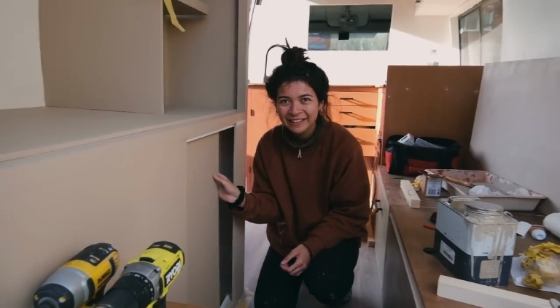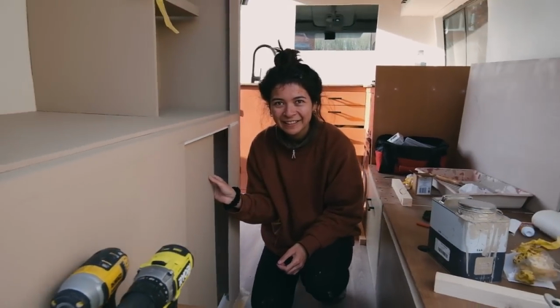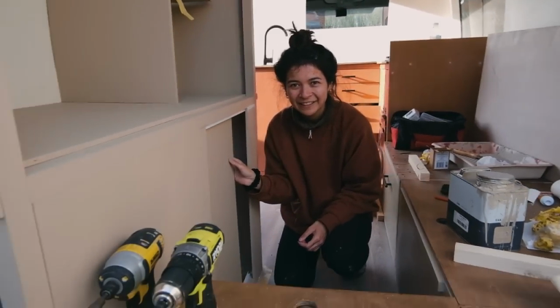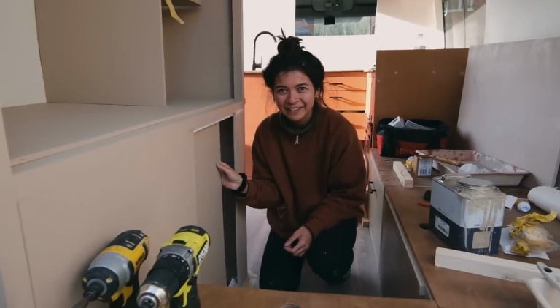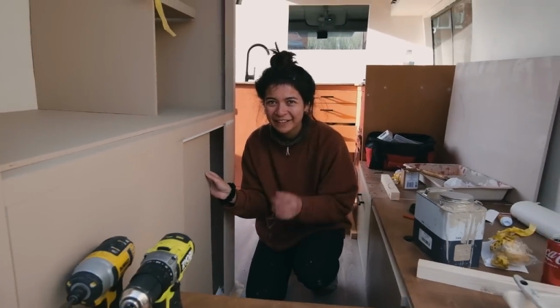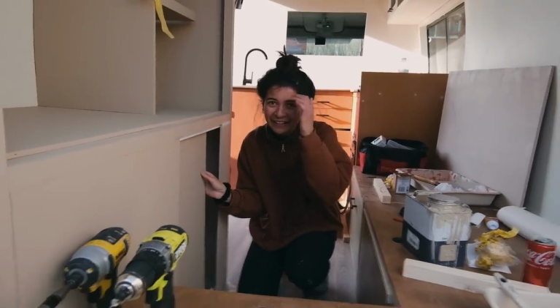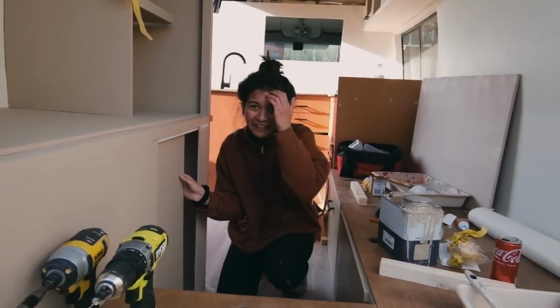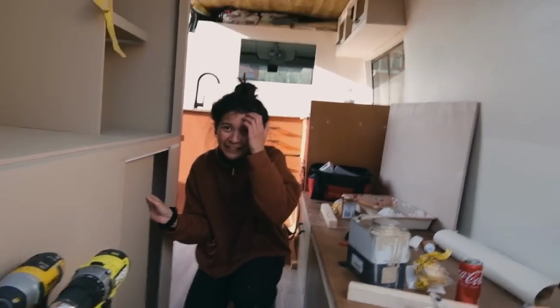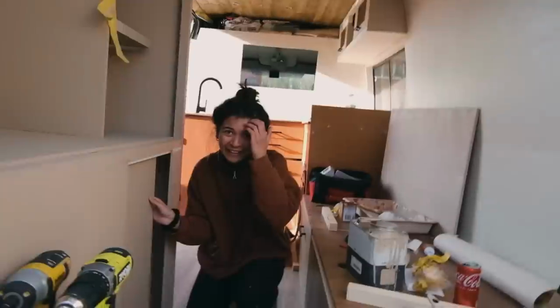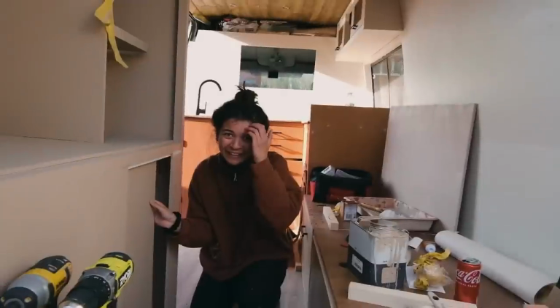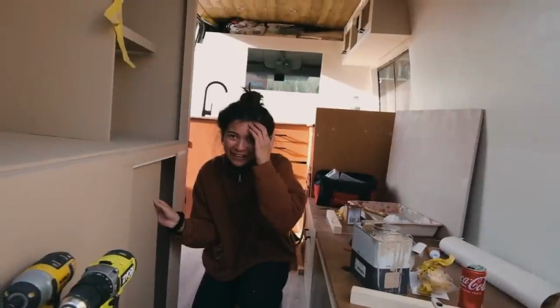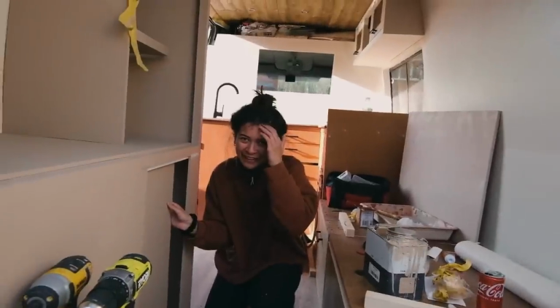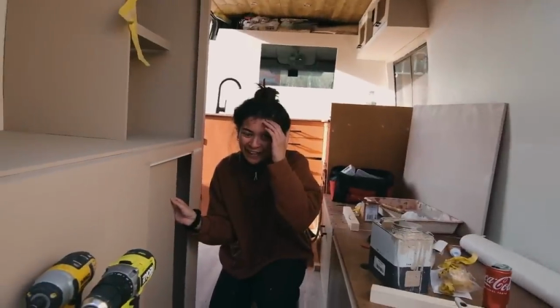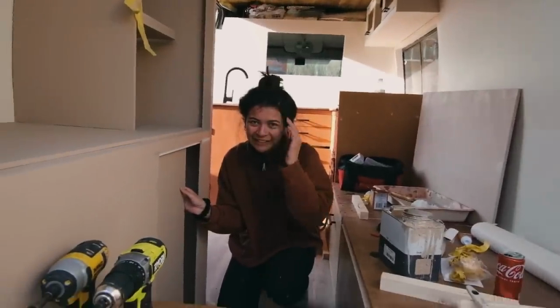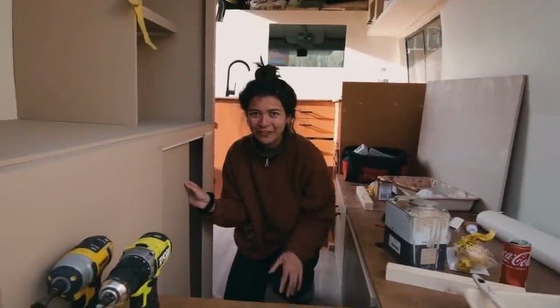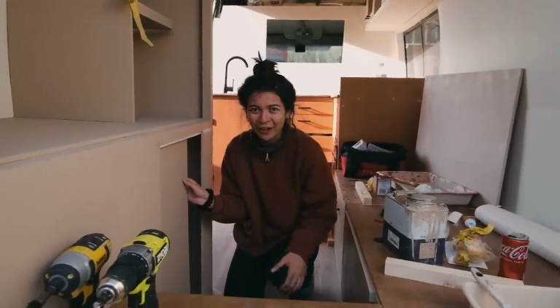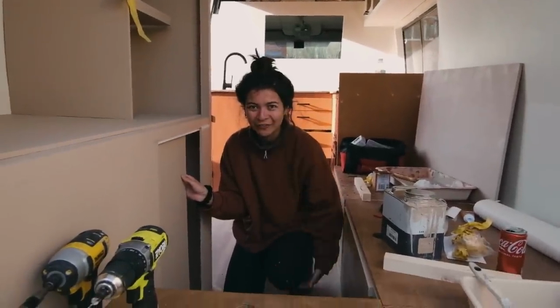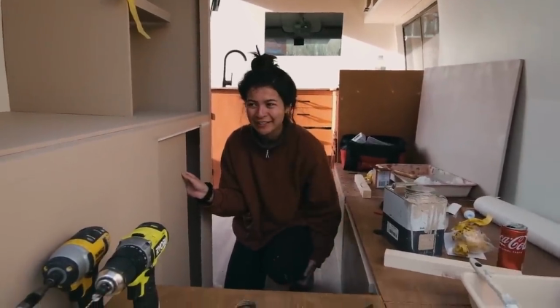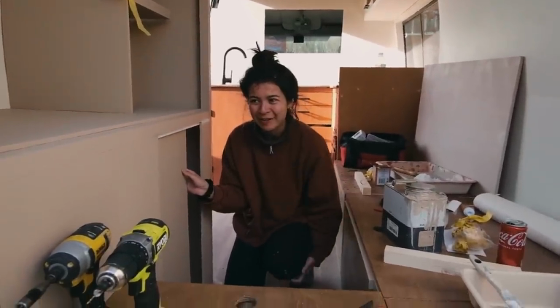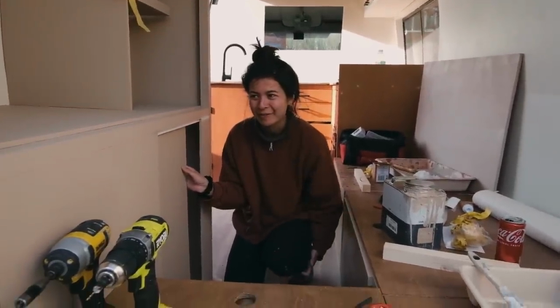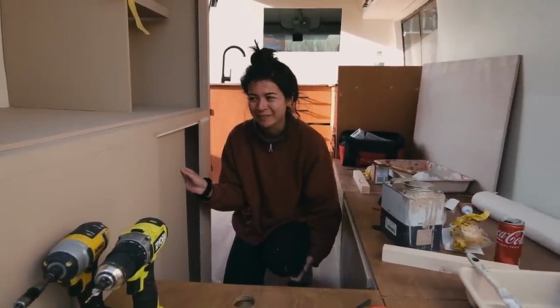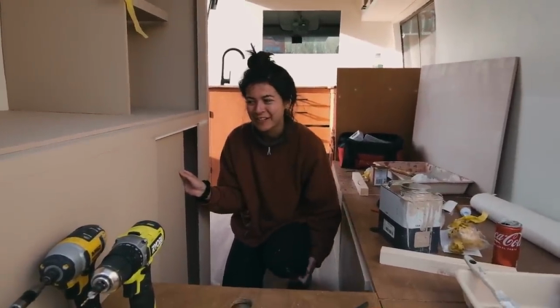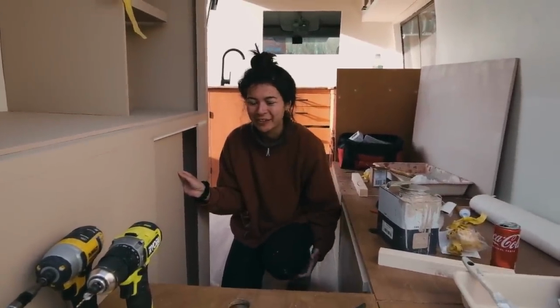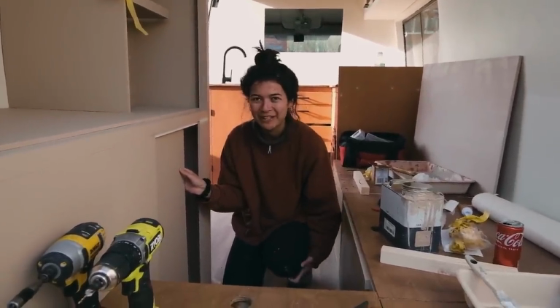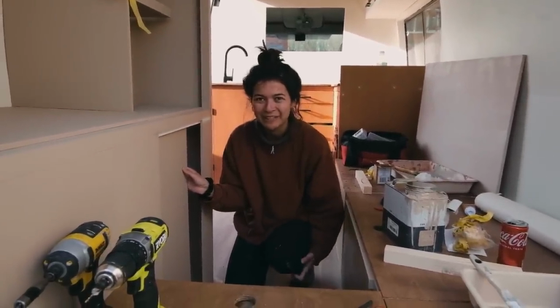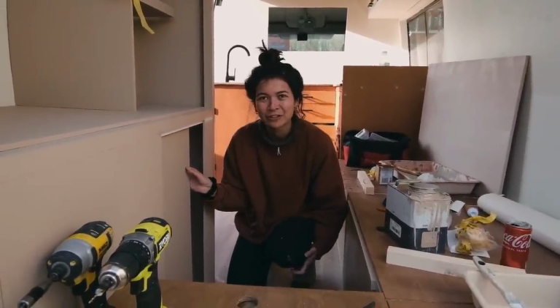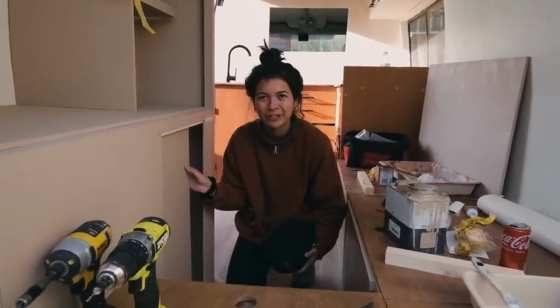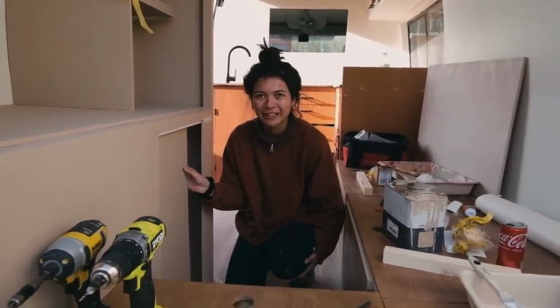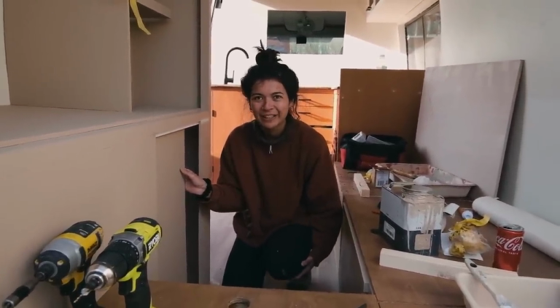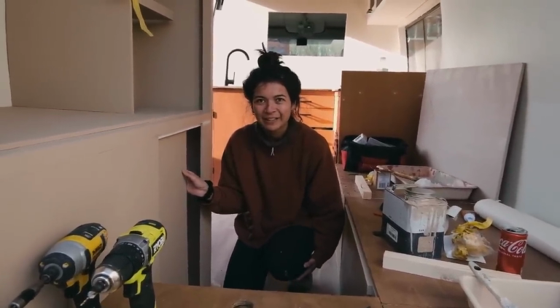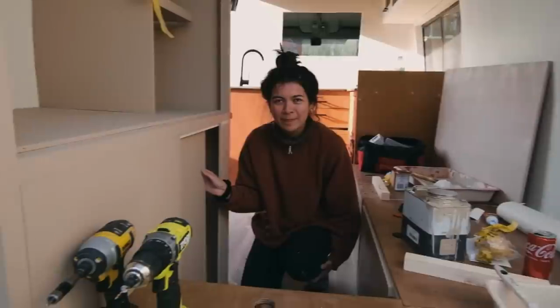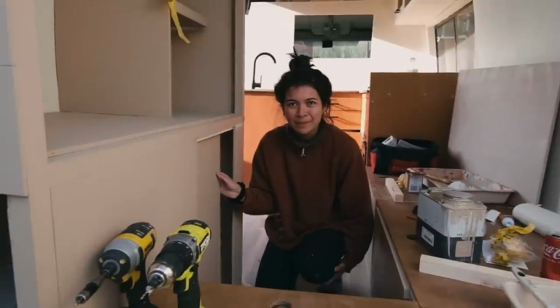For once we are actually ahead of time. We gave ourselves another half day tomorrow, but I don't think we'll need it. We're so experienced now — we're professionals, guys.